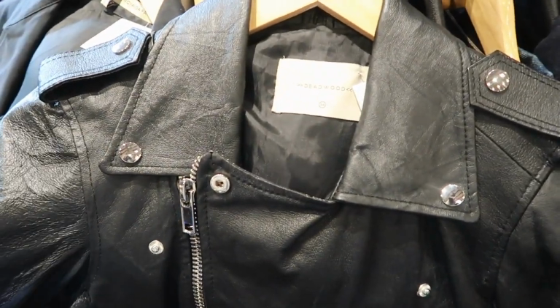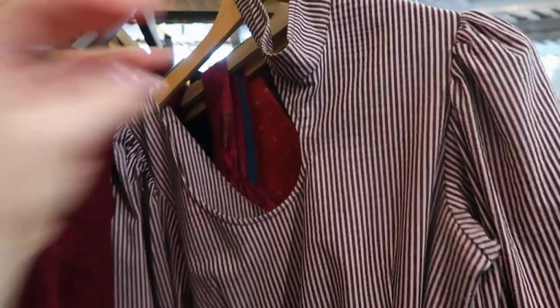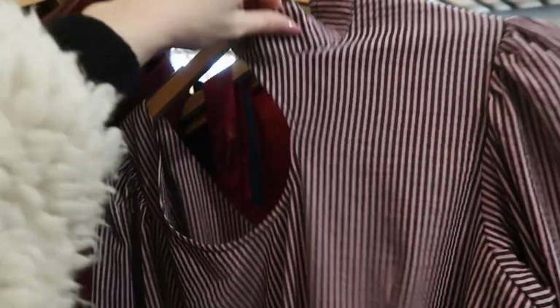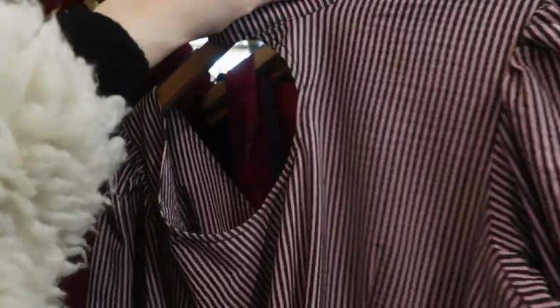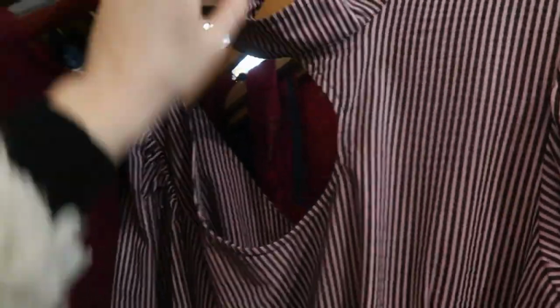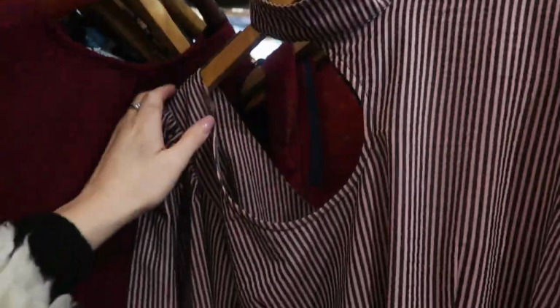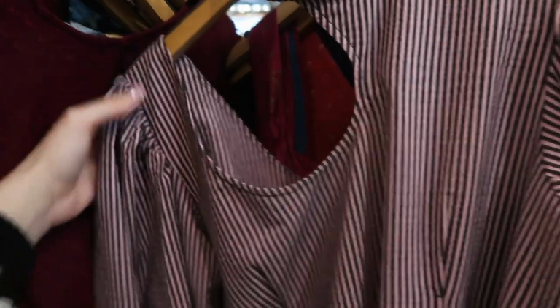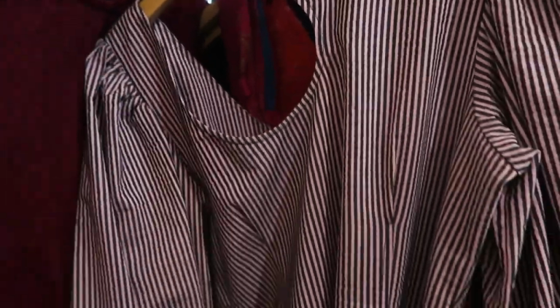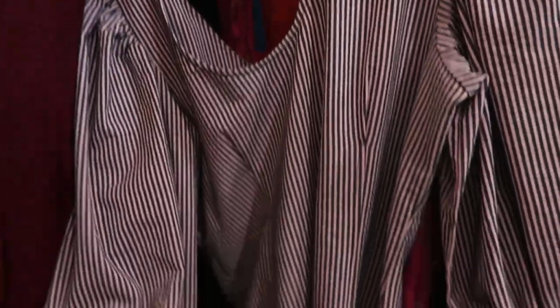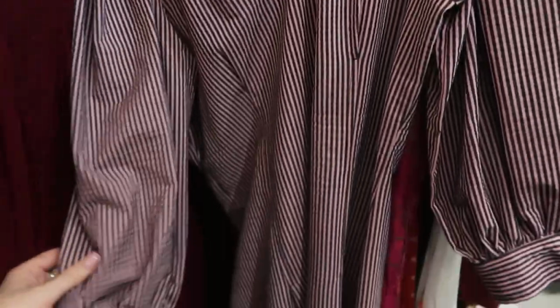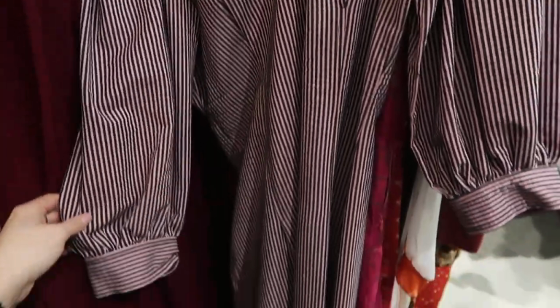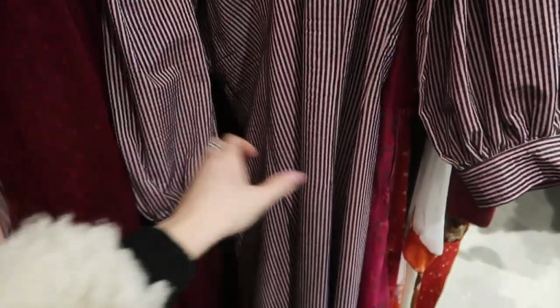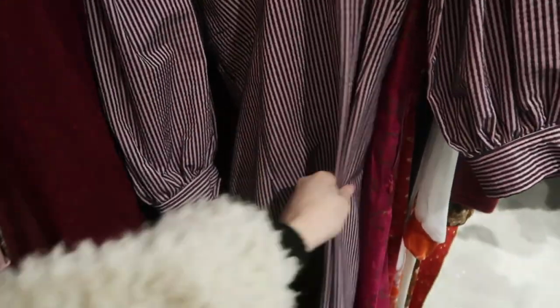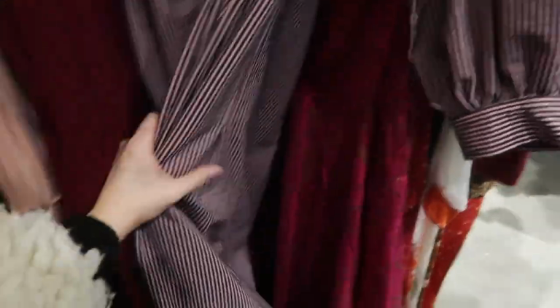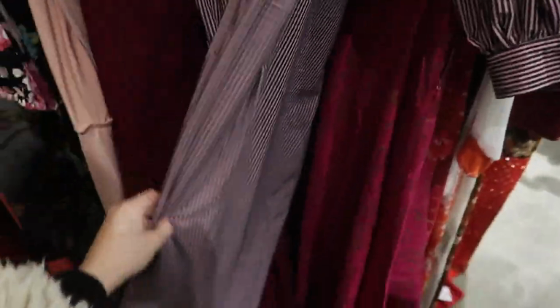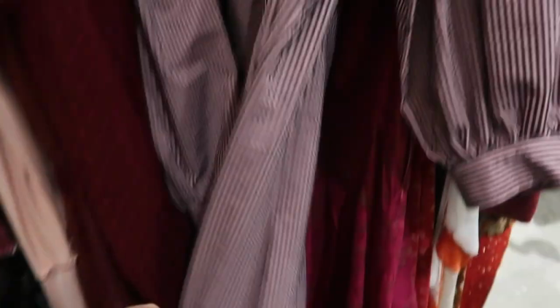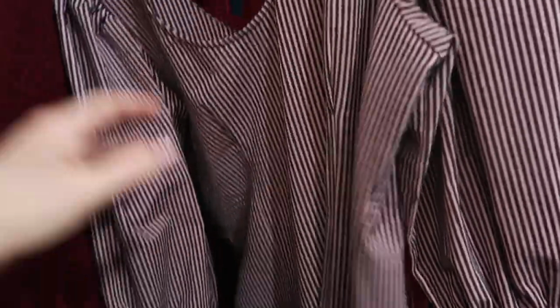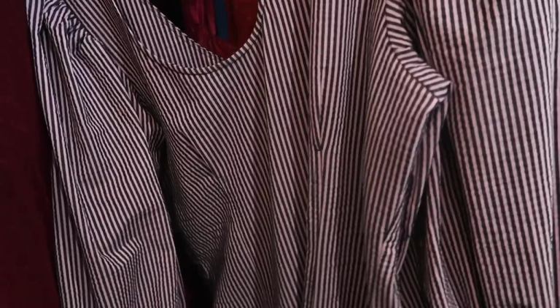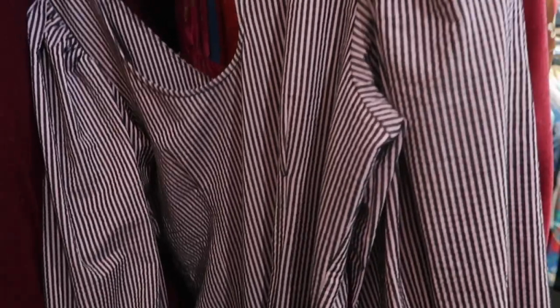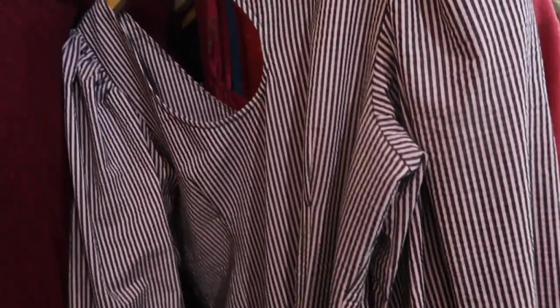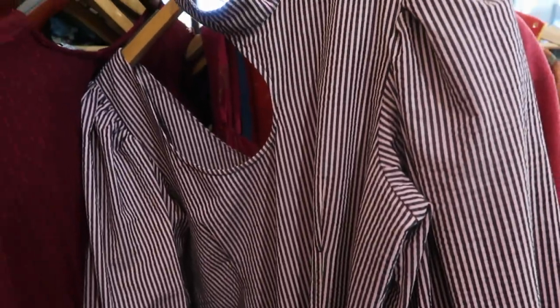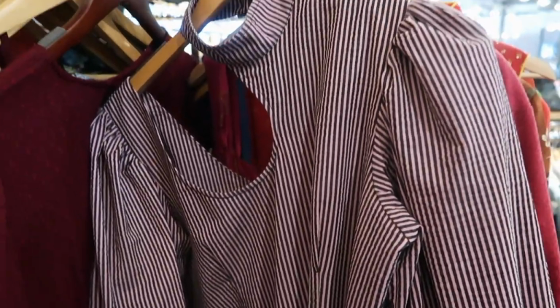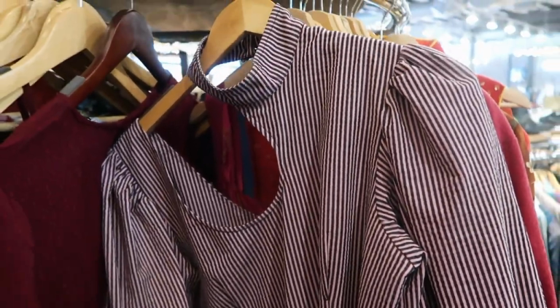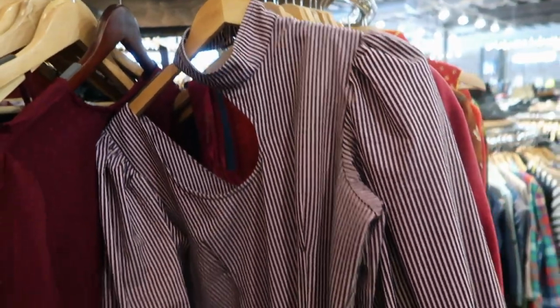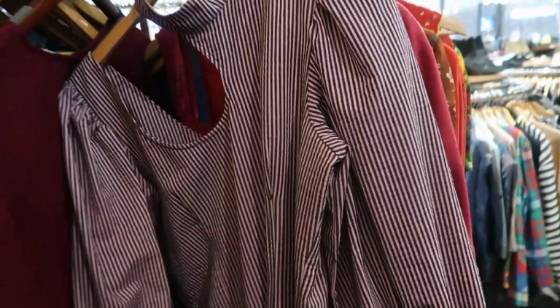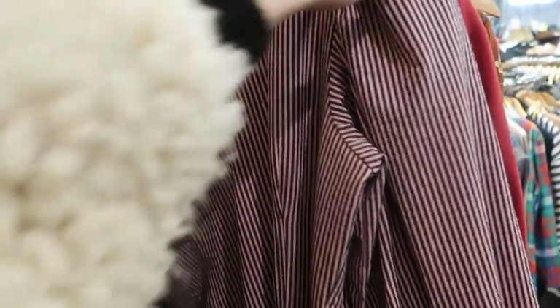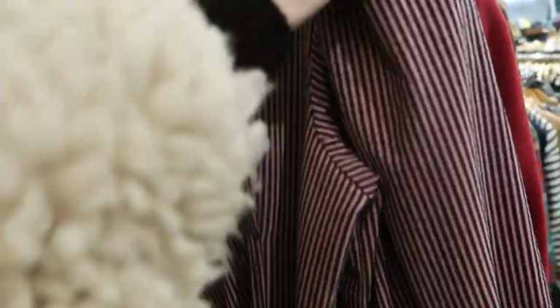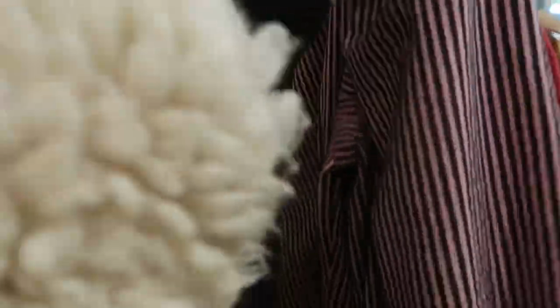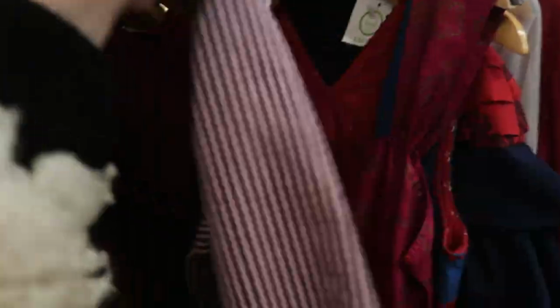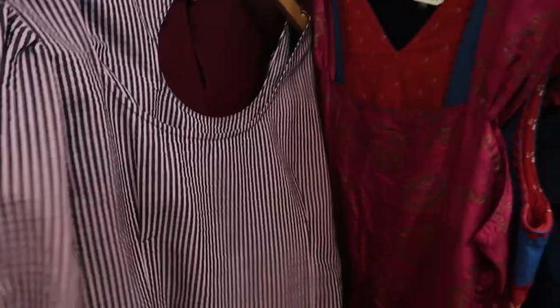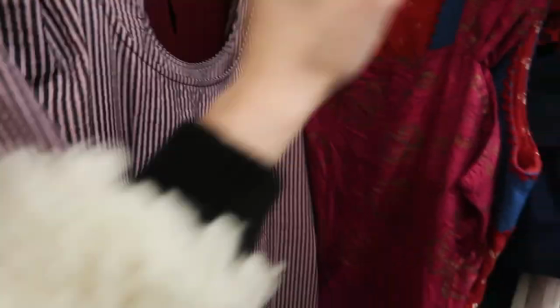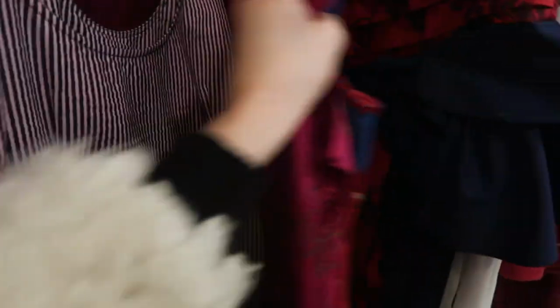This Ghani dress is super cute — it has a shoulder cutout detail — but I swear all the thrift stores in Brooklyn mark Ghani up so much. It's not even just Beacon's, it's literally all the thrift stores in Brooklyn, which is always so frustrating because then I can't get it.